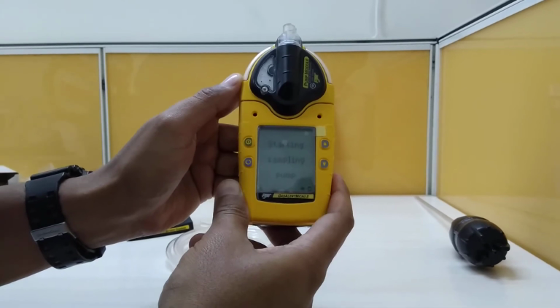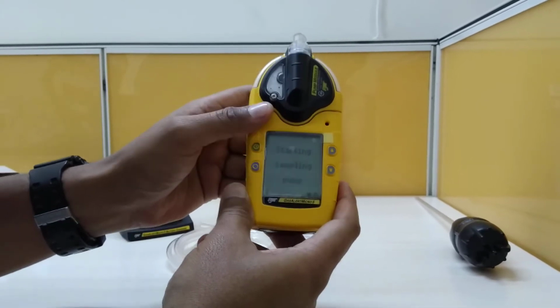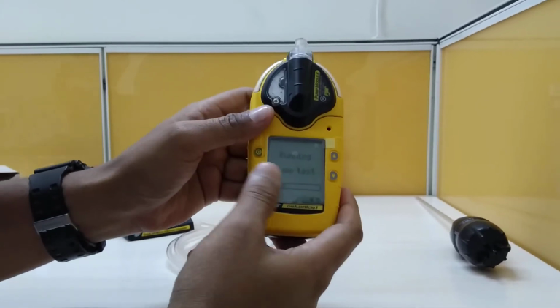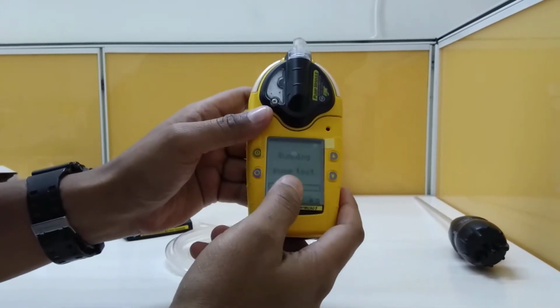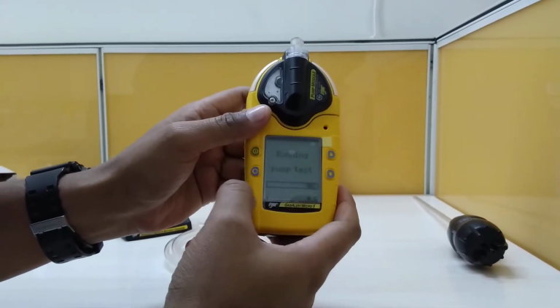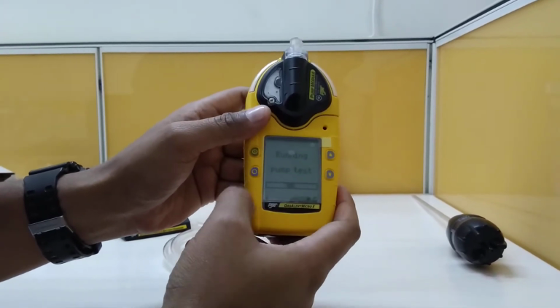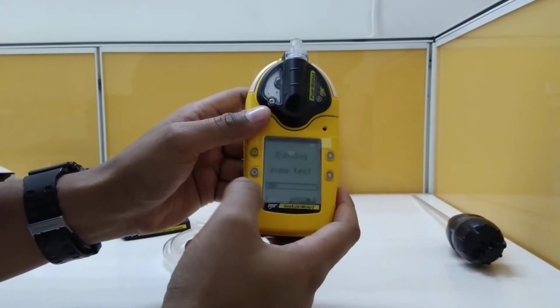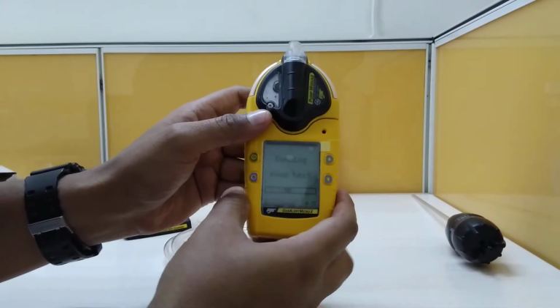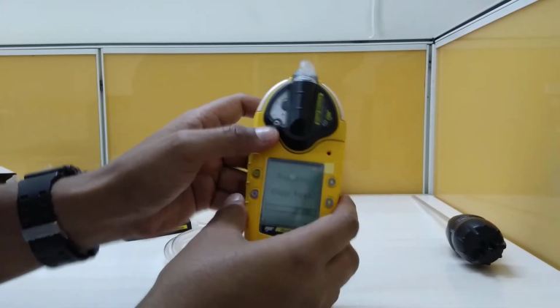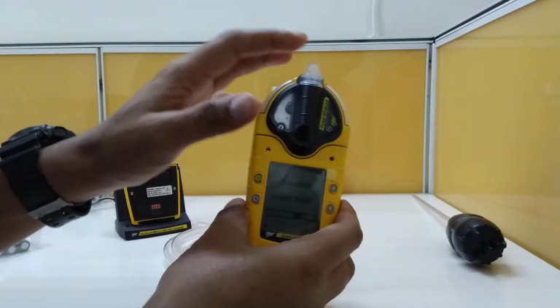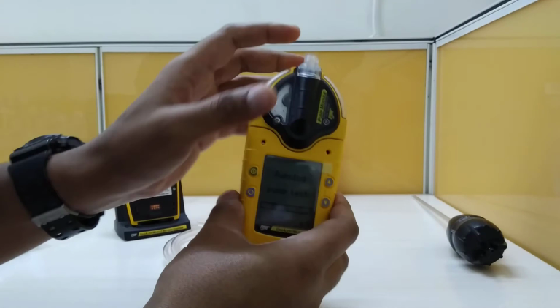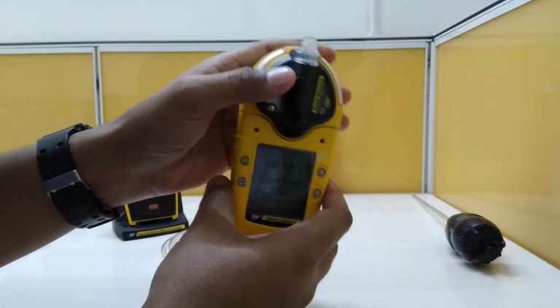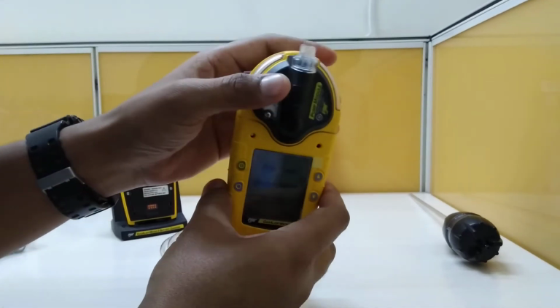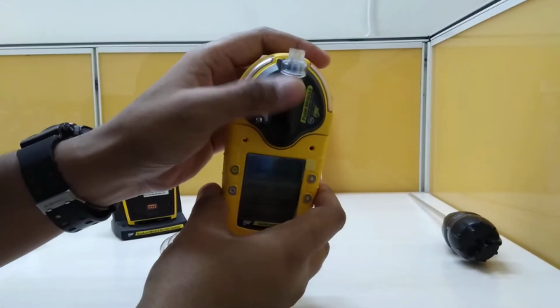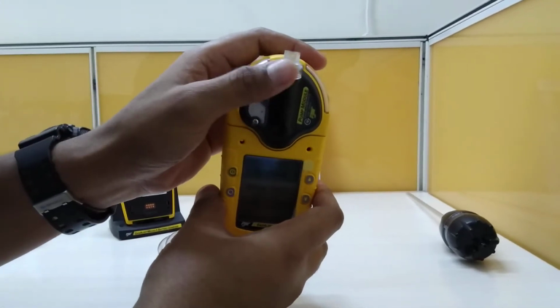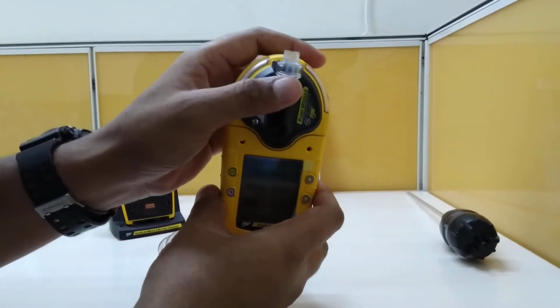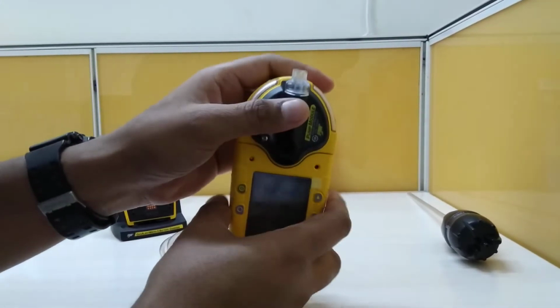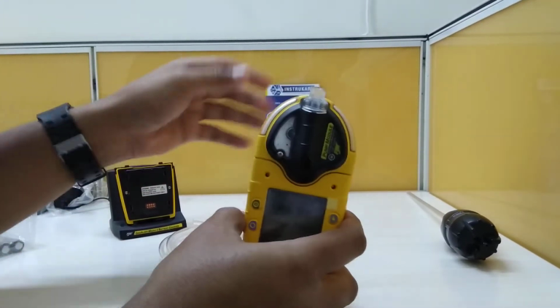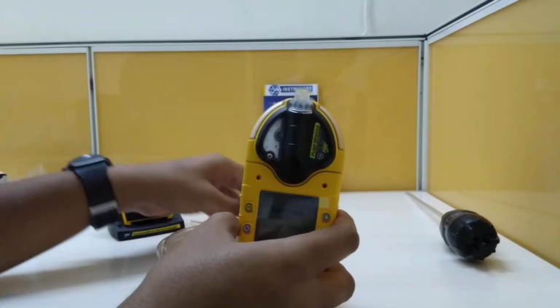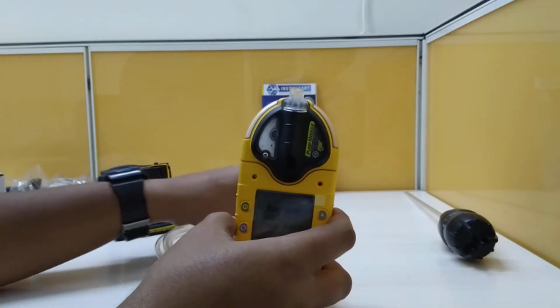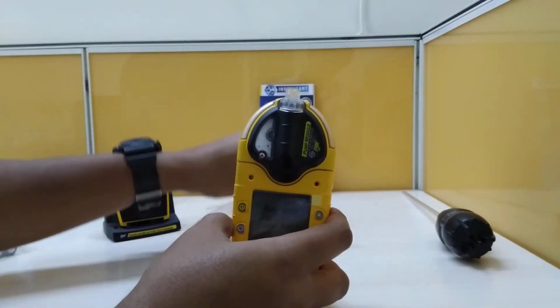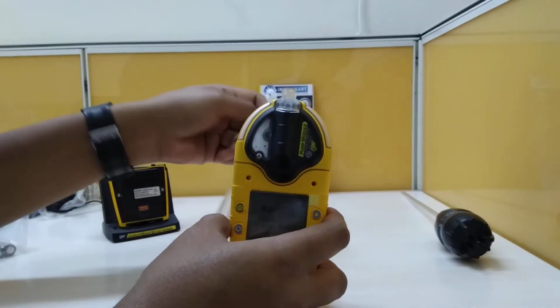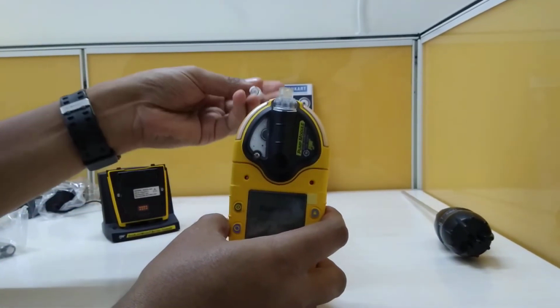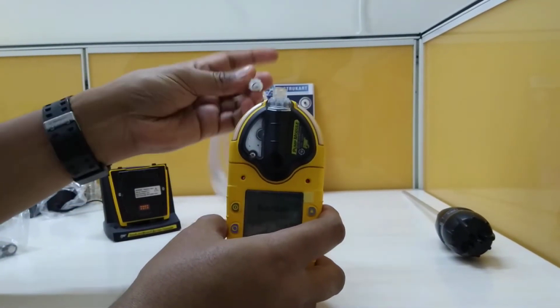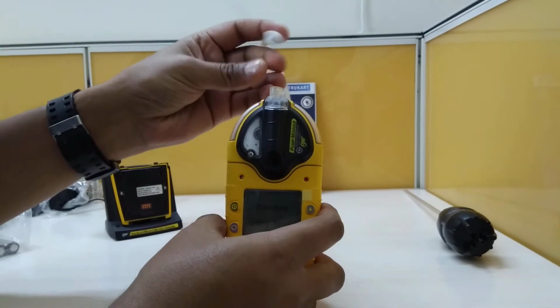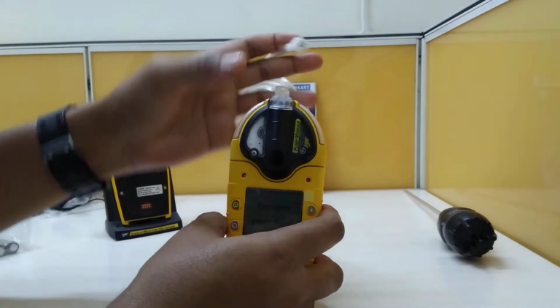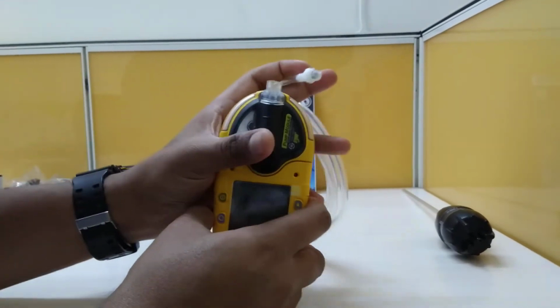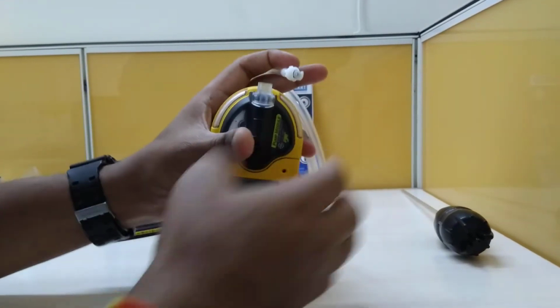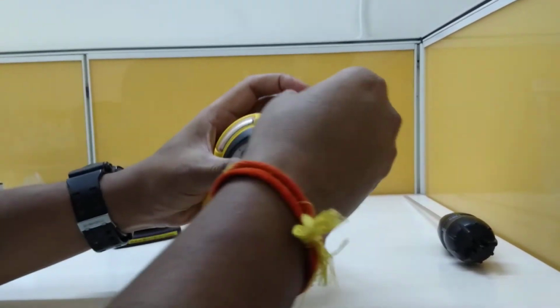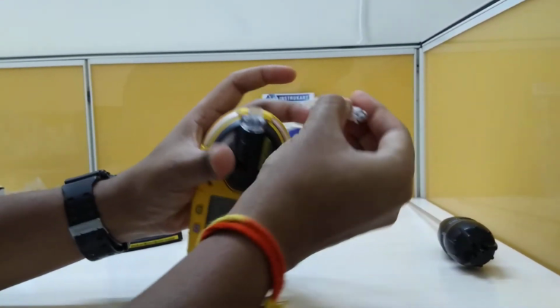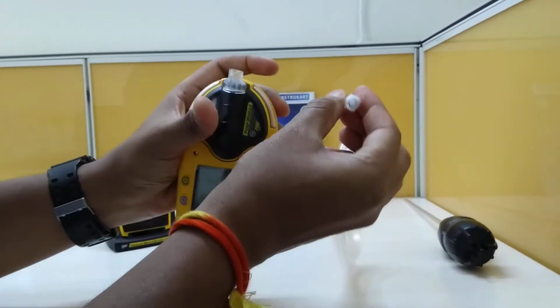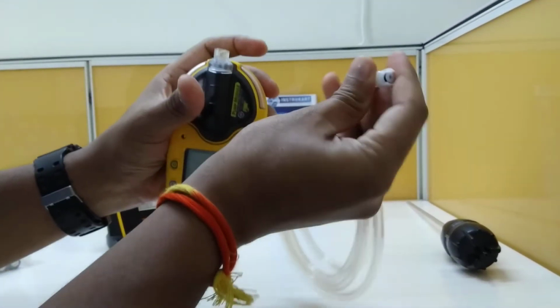The instrument is starting up and the sampling pump is running — you can hear the sound from the pump. To test the pump, we take this end and connect it.